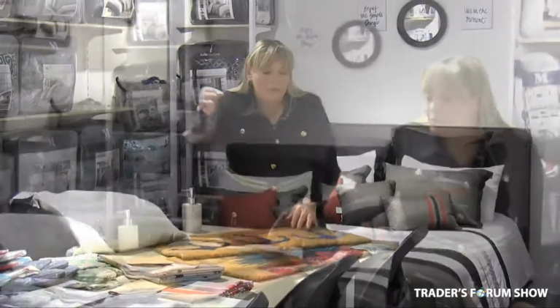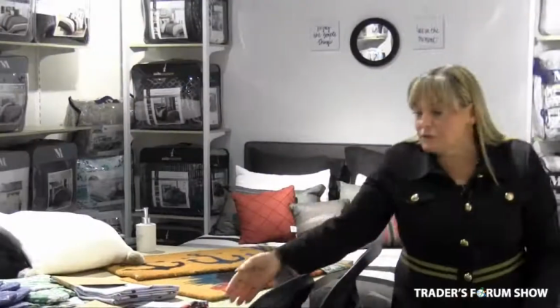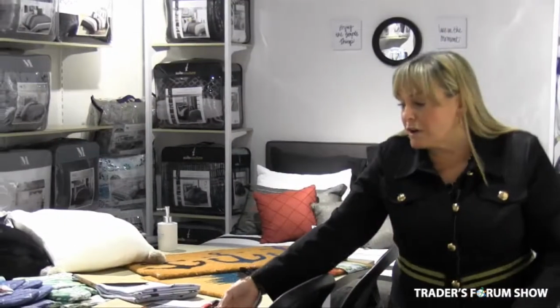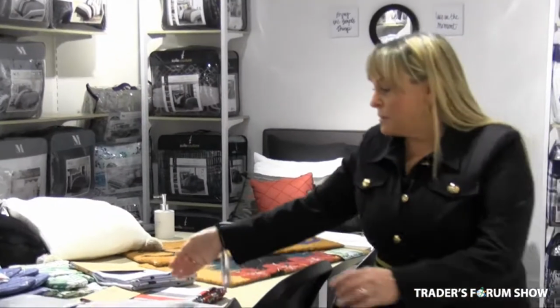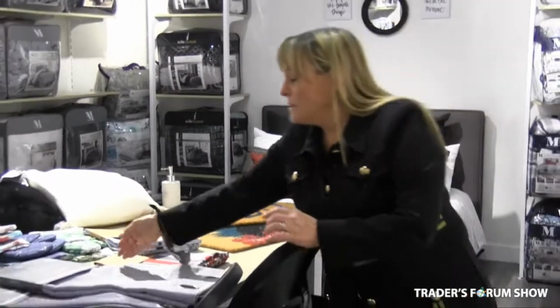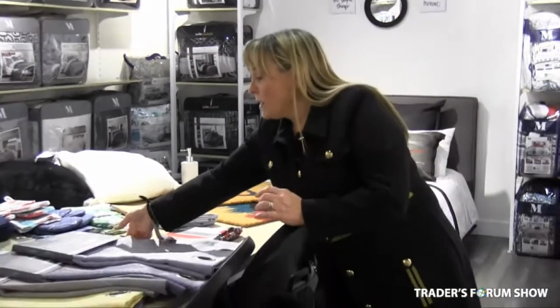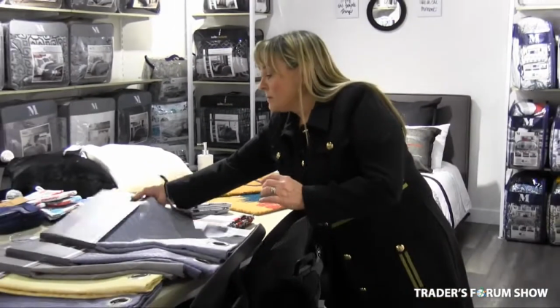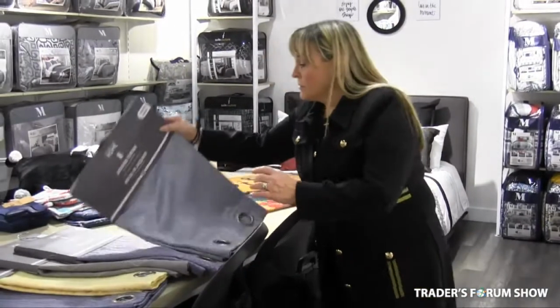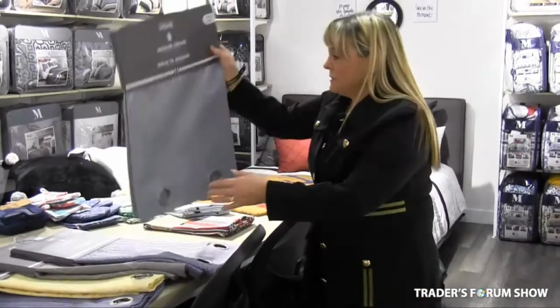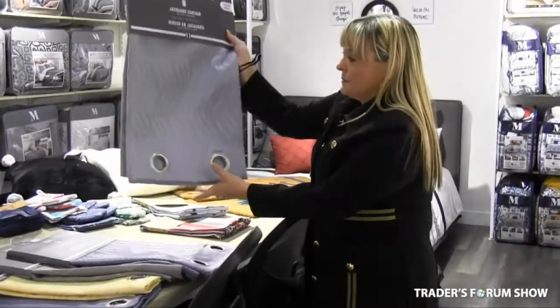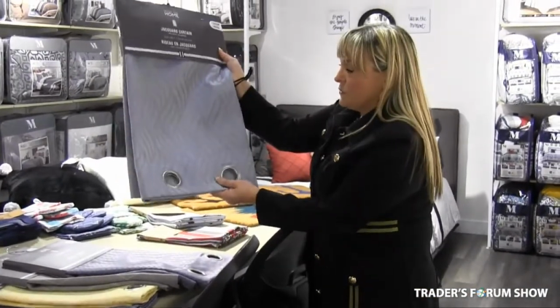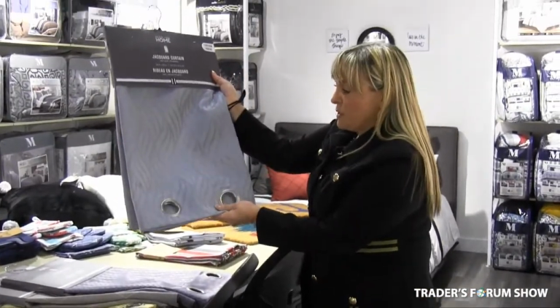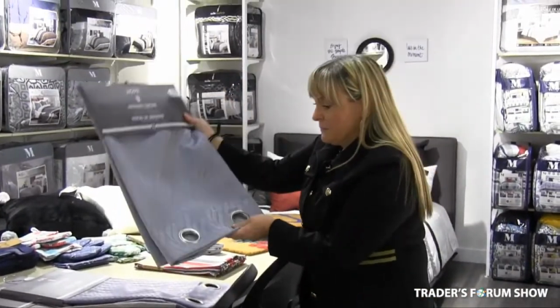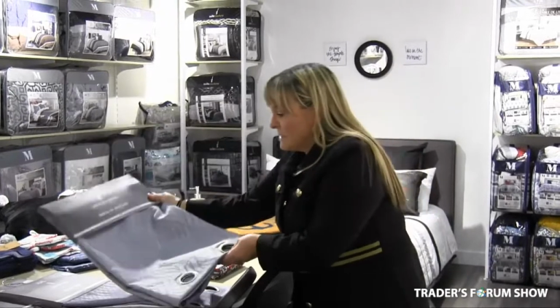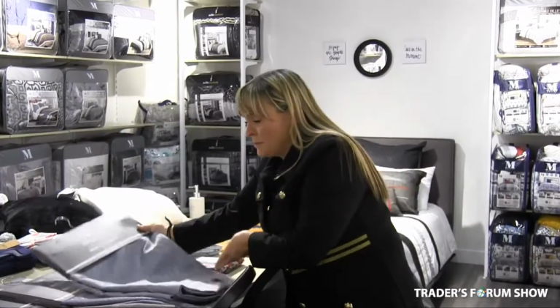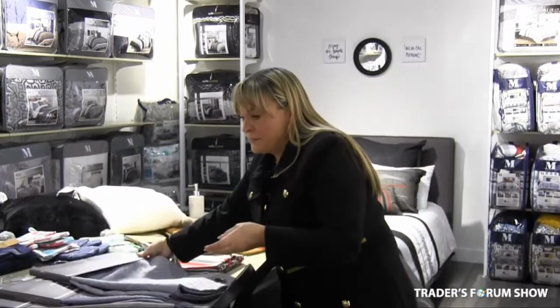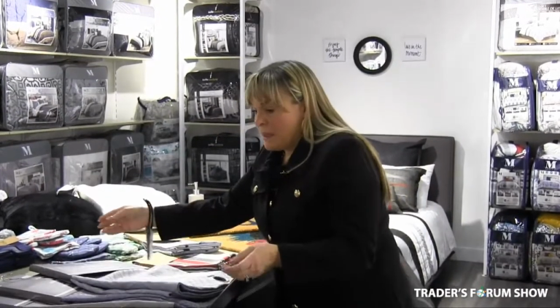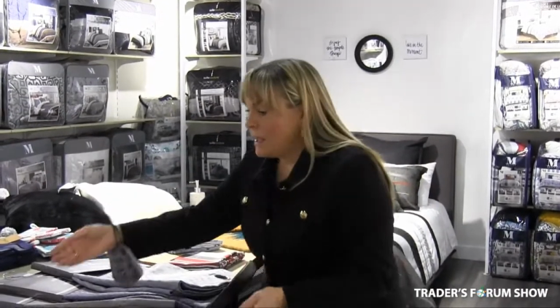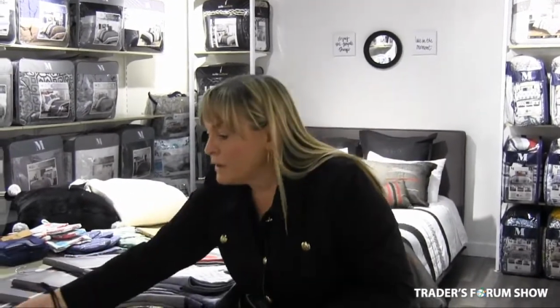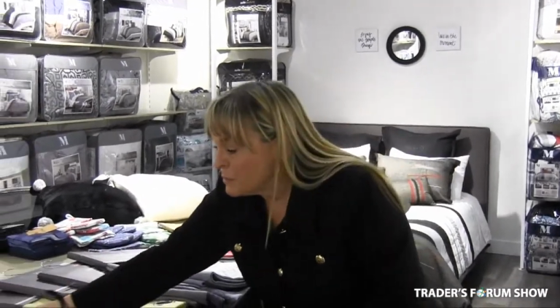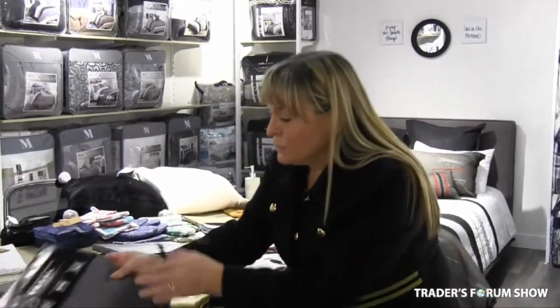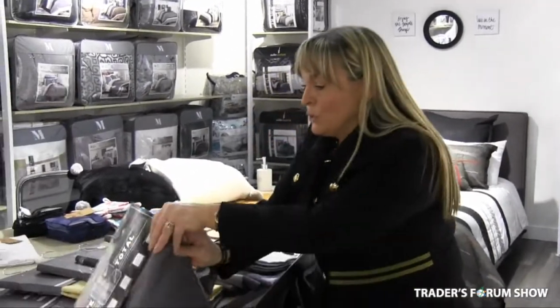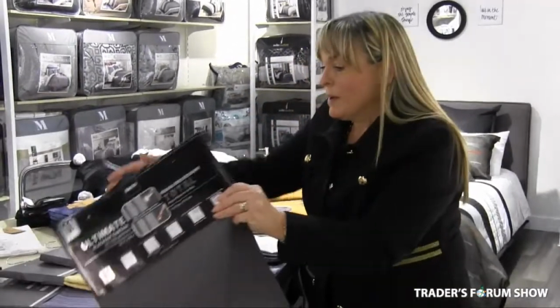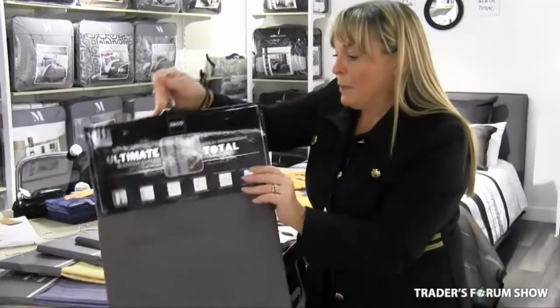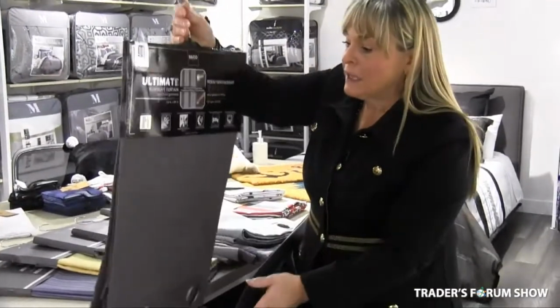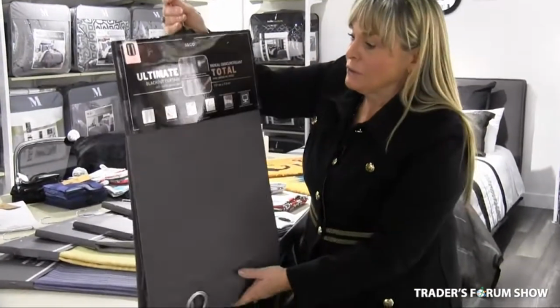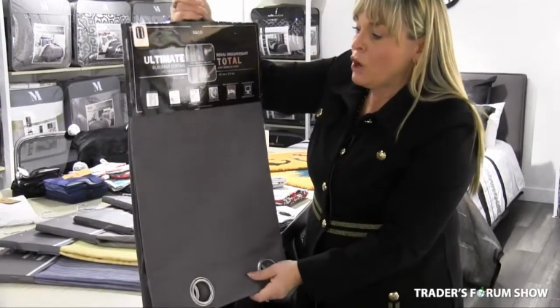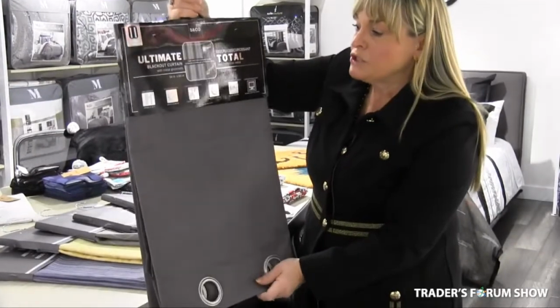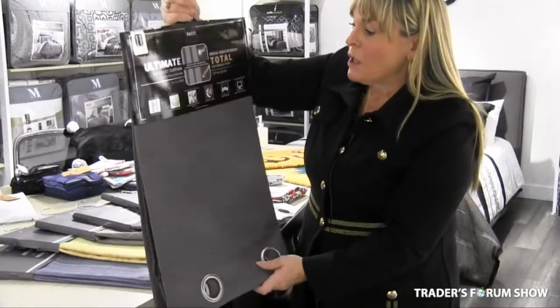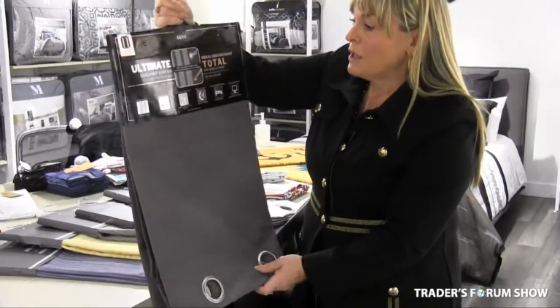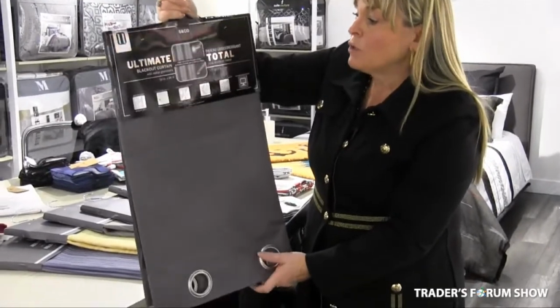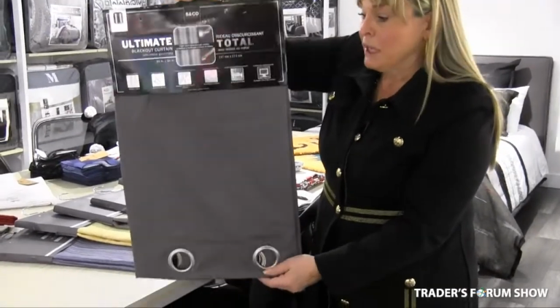Beautiful jacquard pattern curtains for the spring and summer. And we have this beautiful new blackout curtain which is a total blackout.